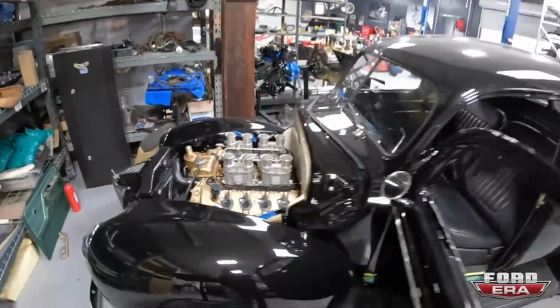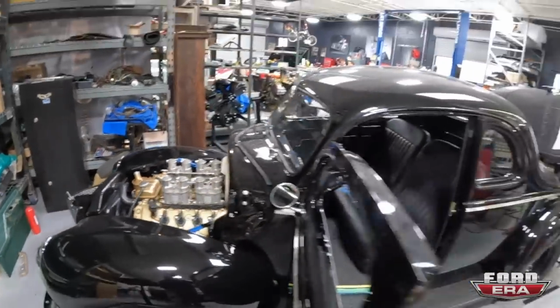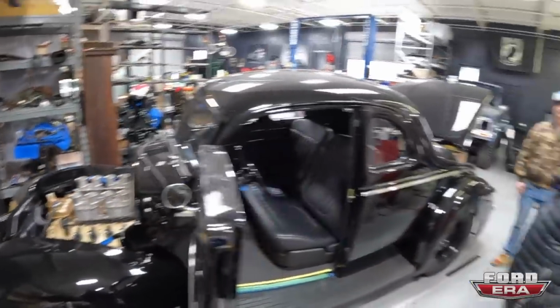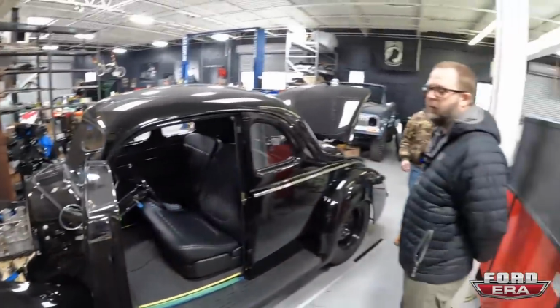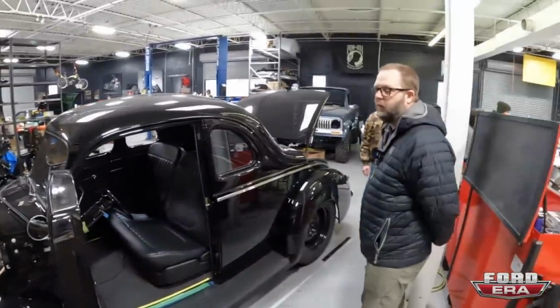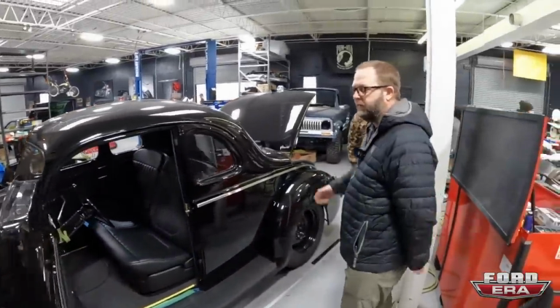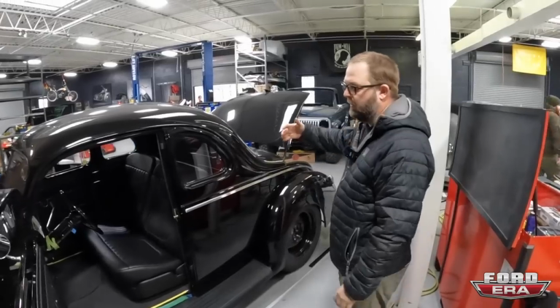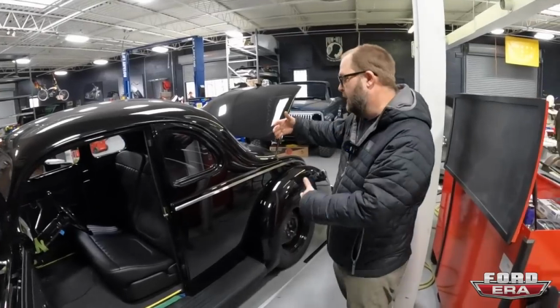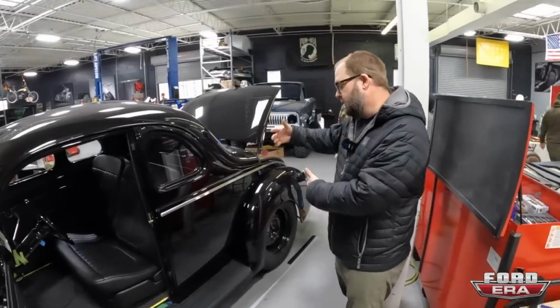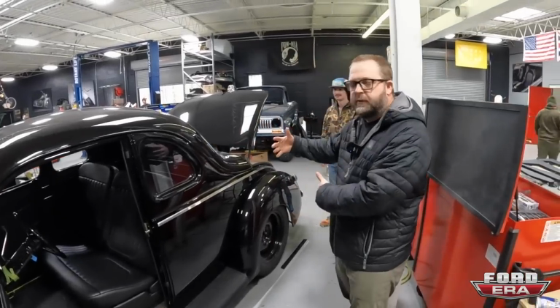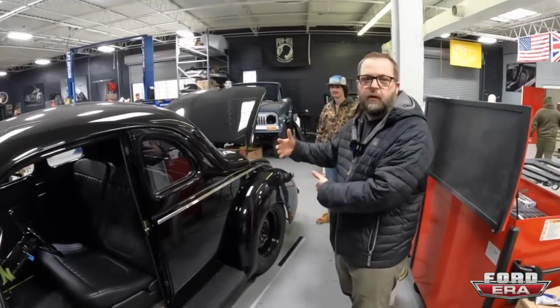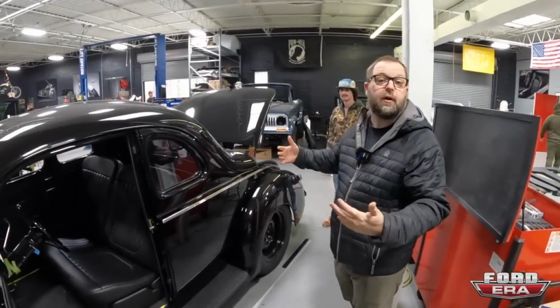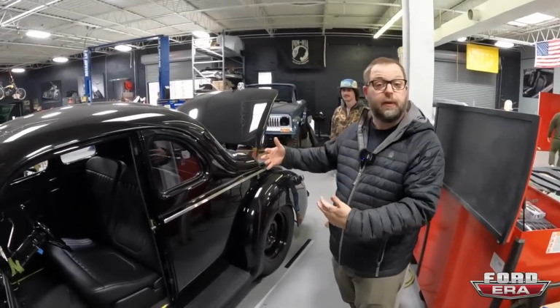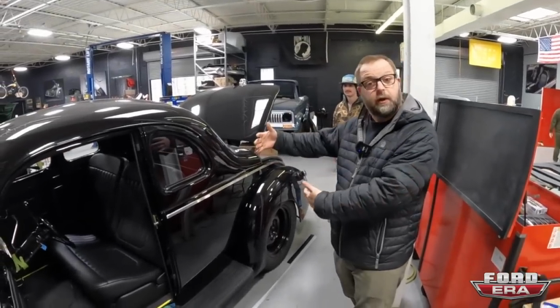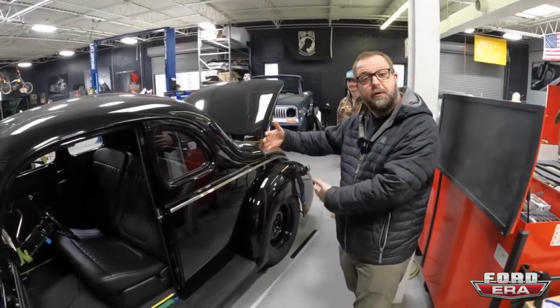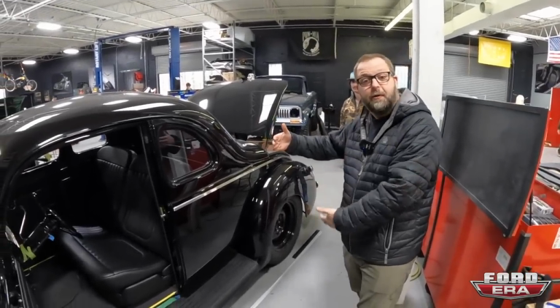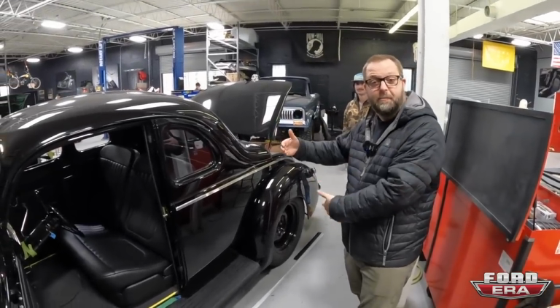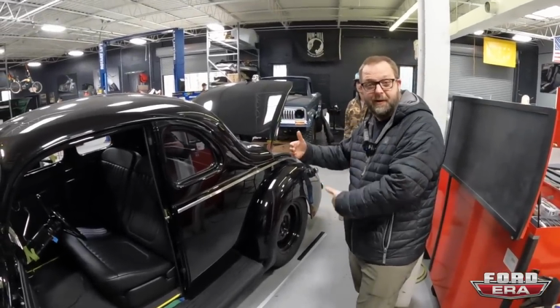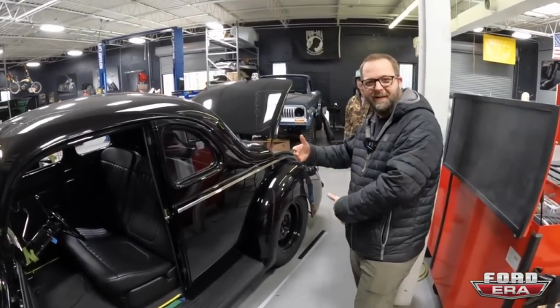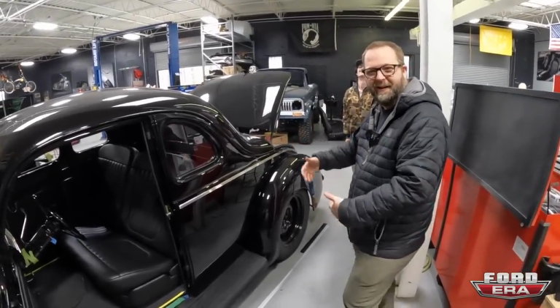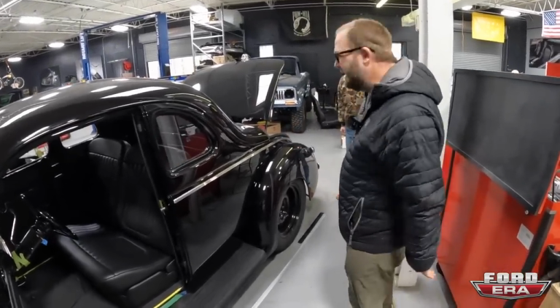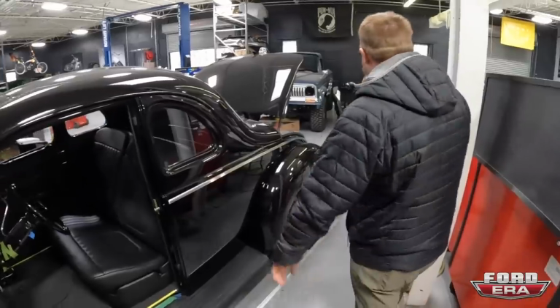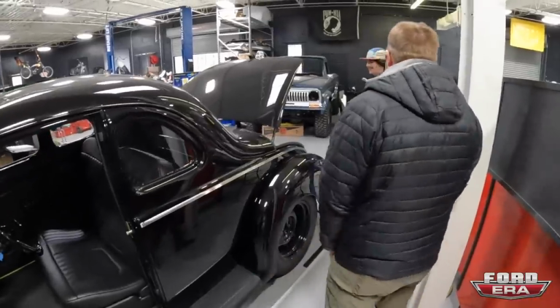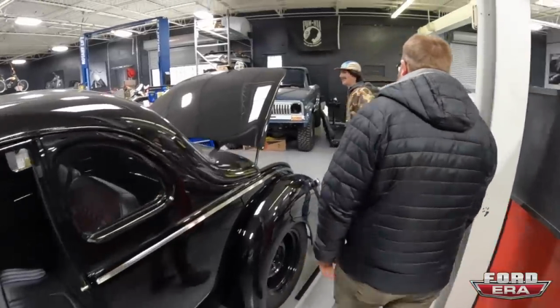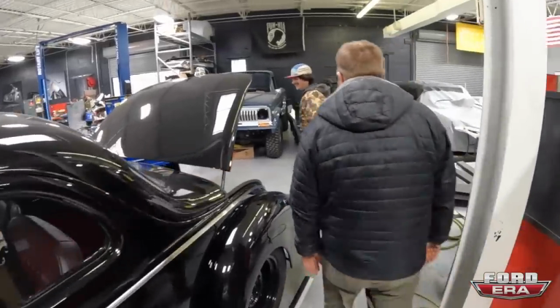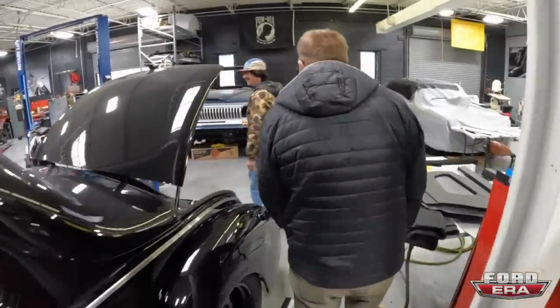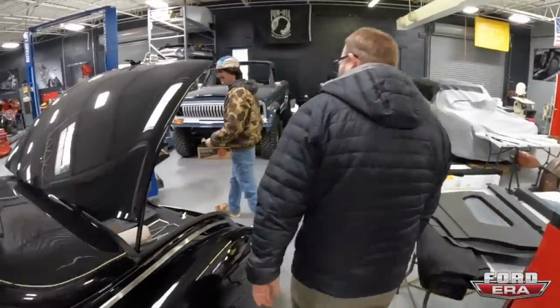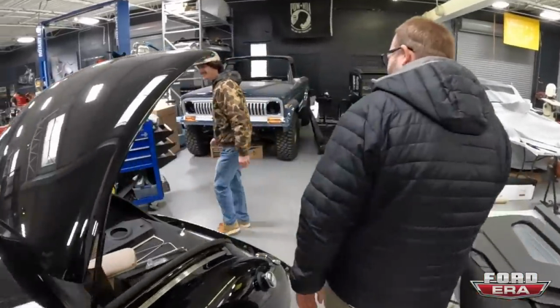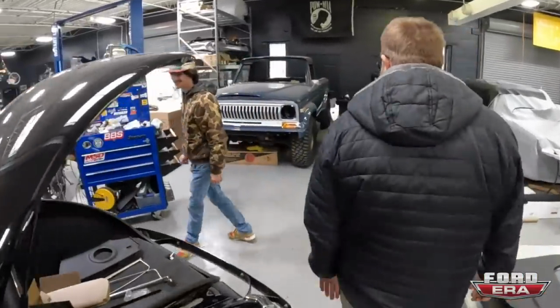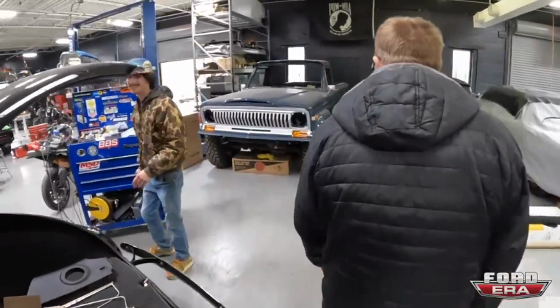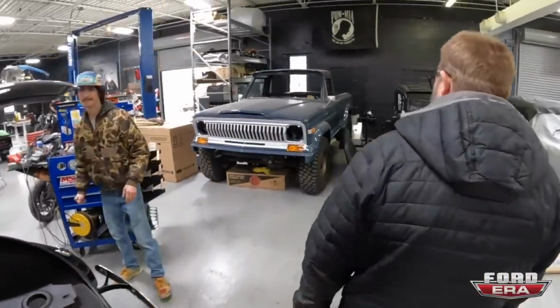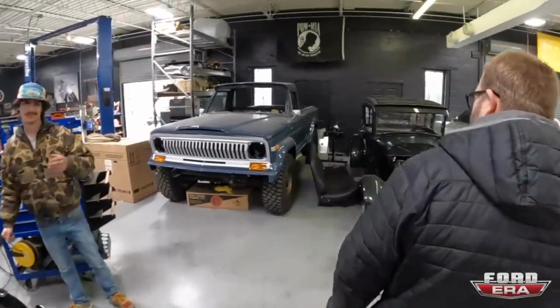Beautiful like when you get married and your wife is standing there. Like us car guys - oh look at my new coyote, we're married now. I mean, I would marry that coyote.